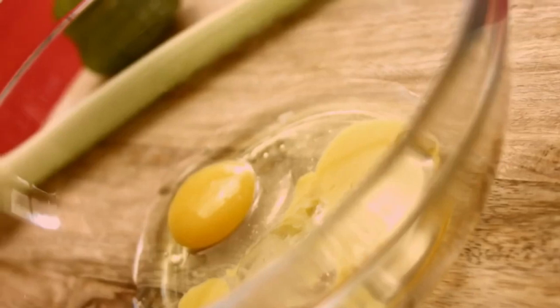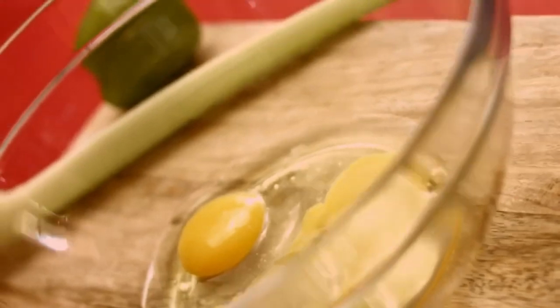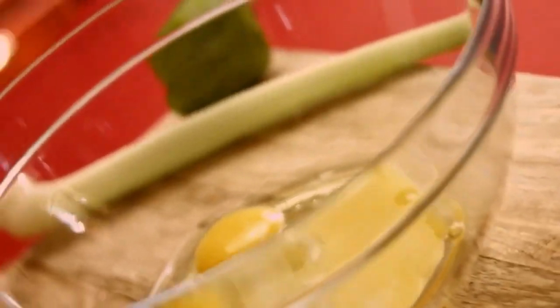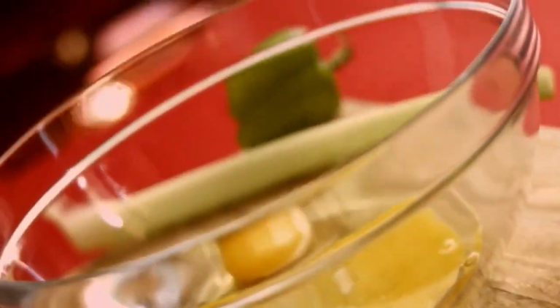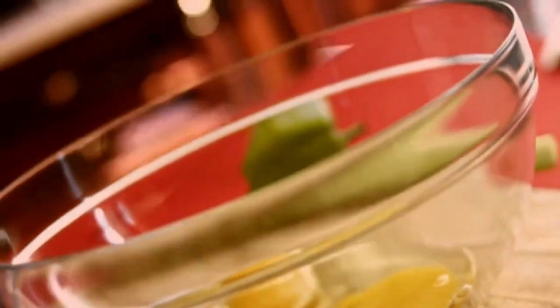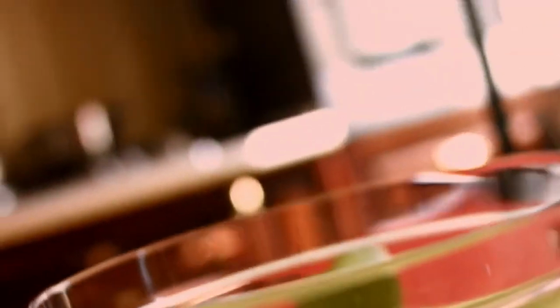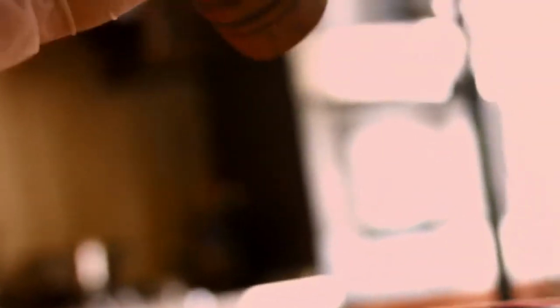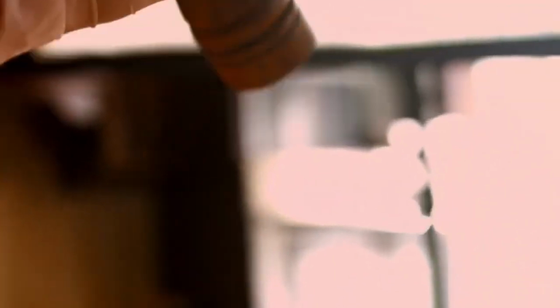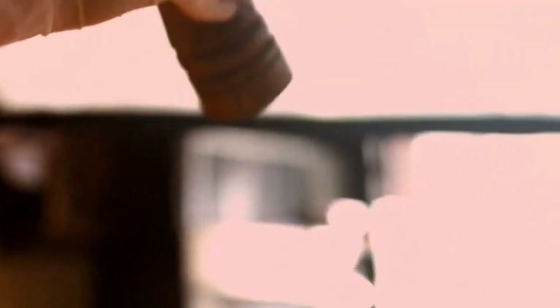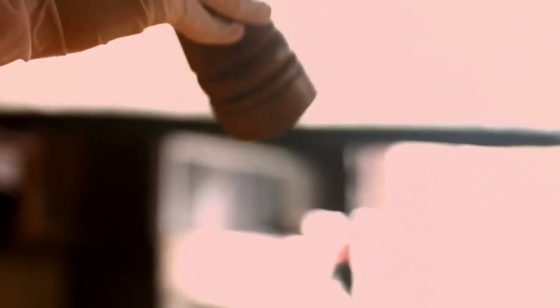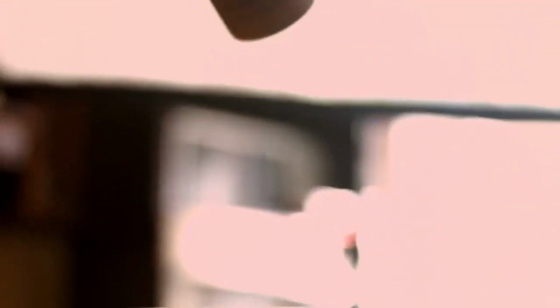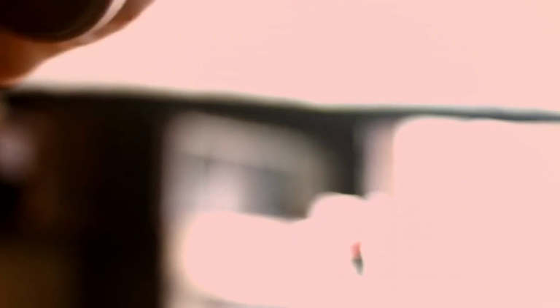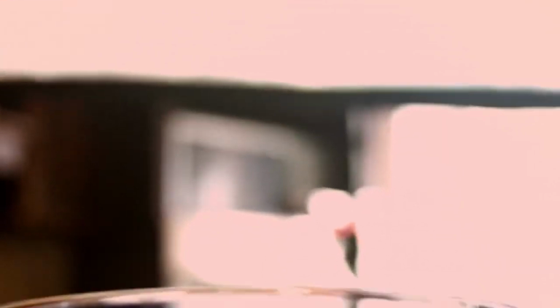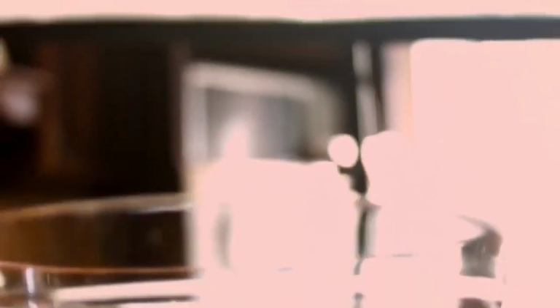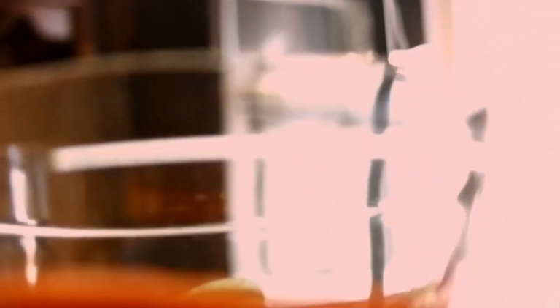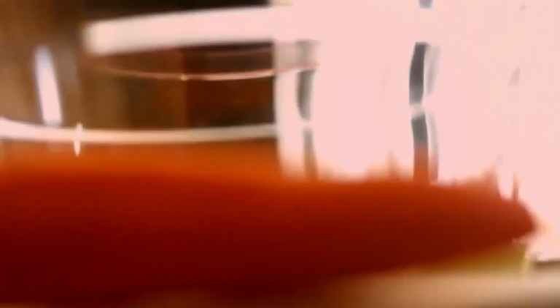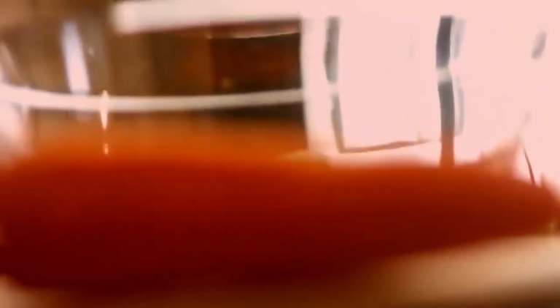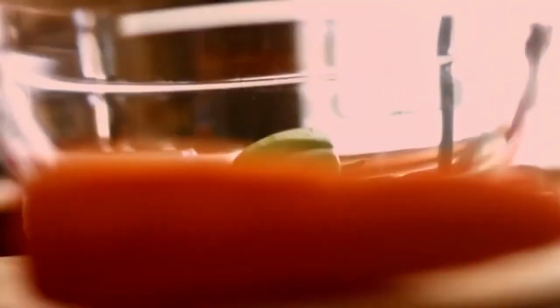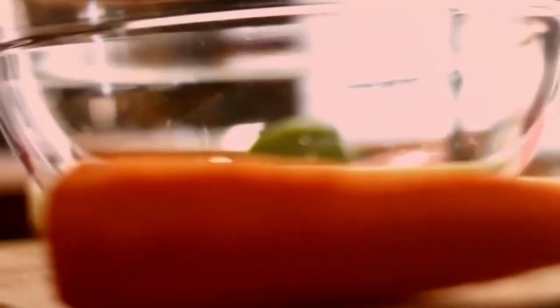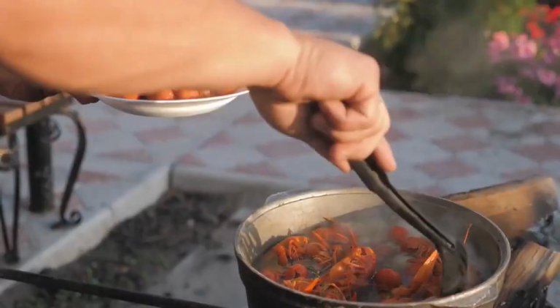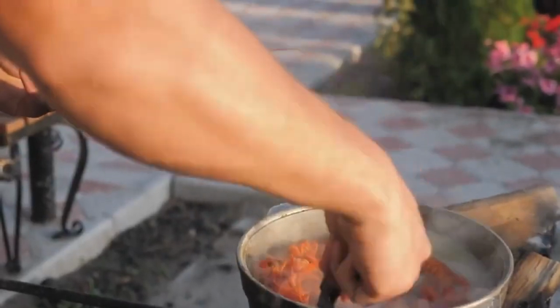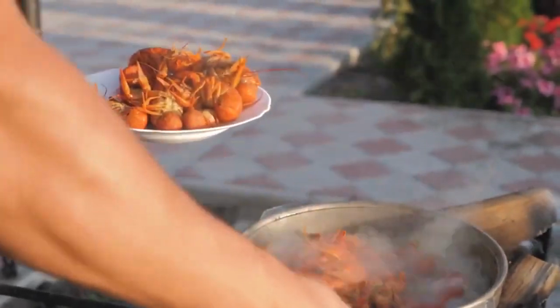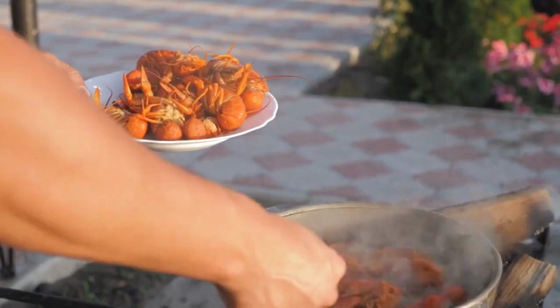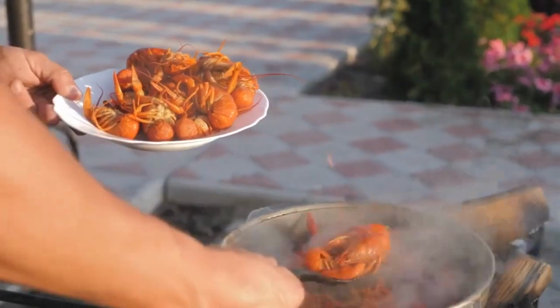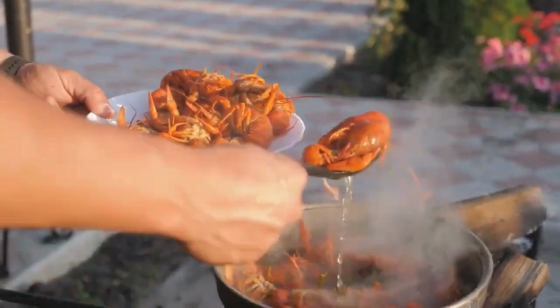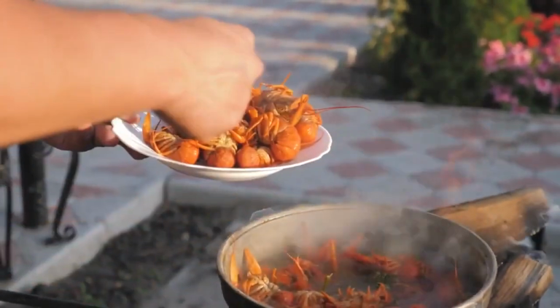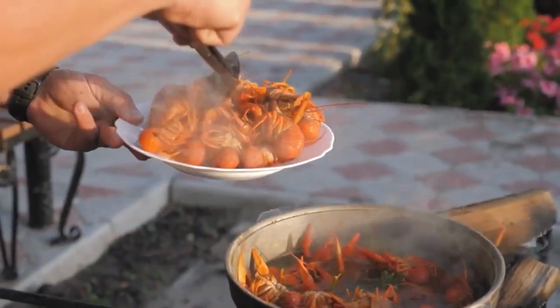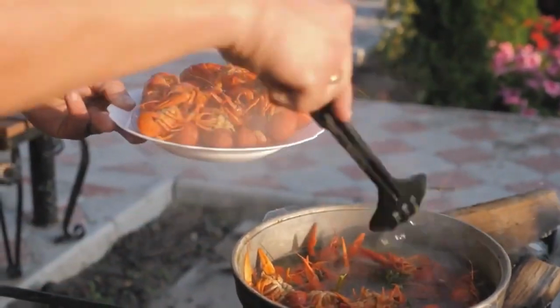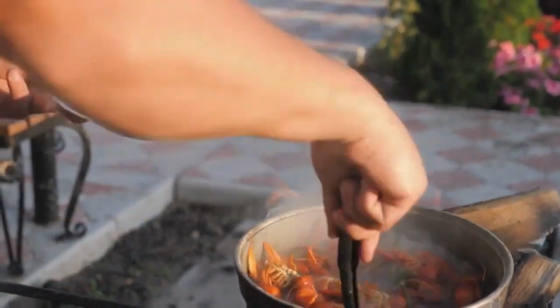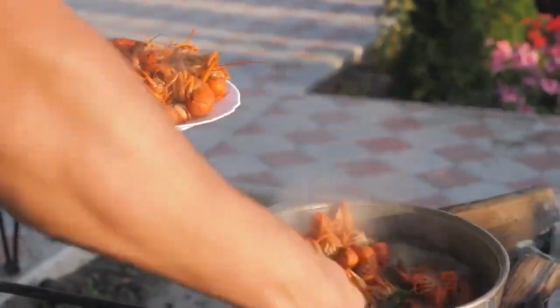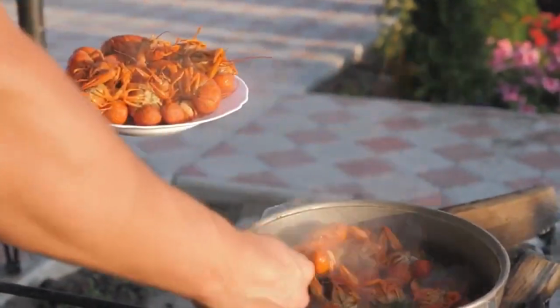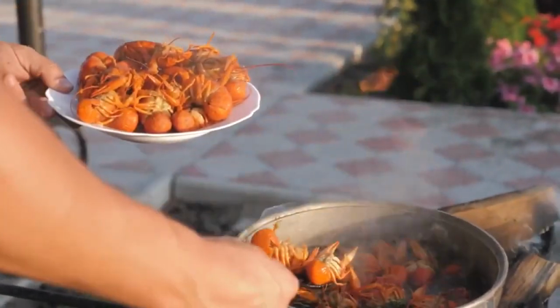Welcome to our YouTube channel. Today we're going to share with you the recipe for Baked Fish with Herbs, a delicious and healthy dish that is packed with flavor. Baking fish with aromatic herbs is a fantastic way to enhance its natural taste while keeping it light and nutritious.